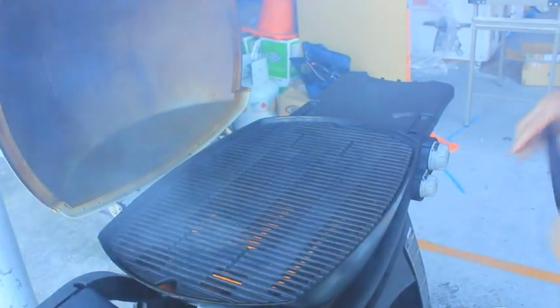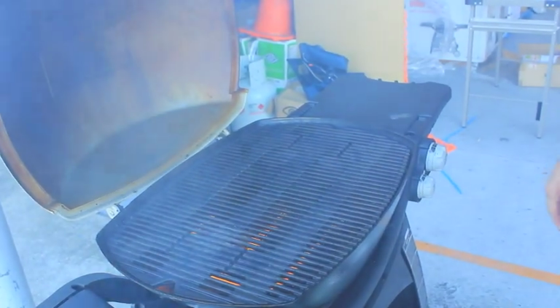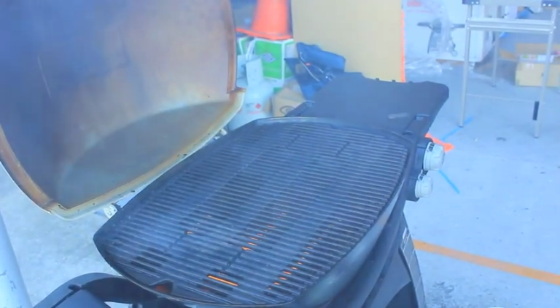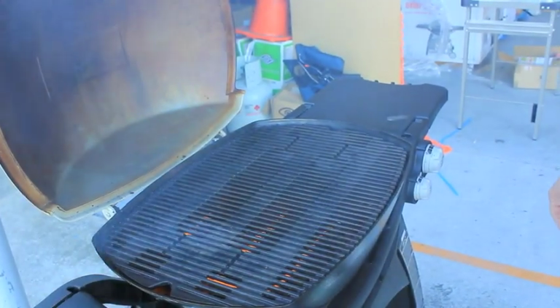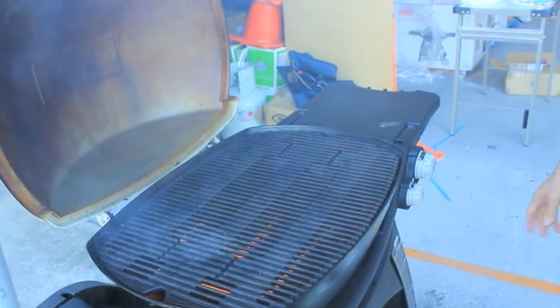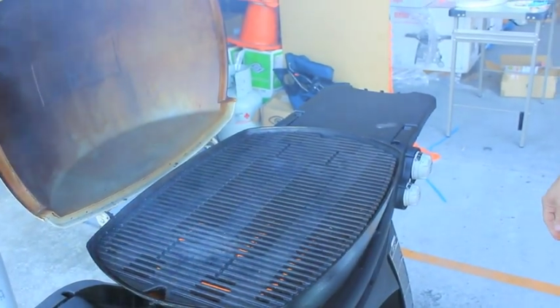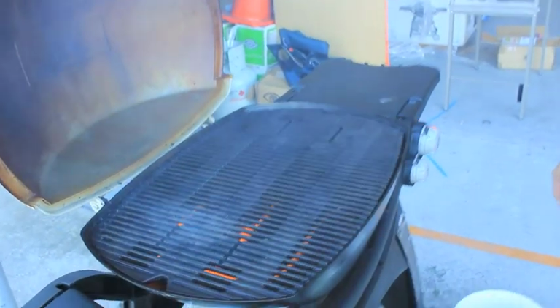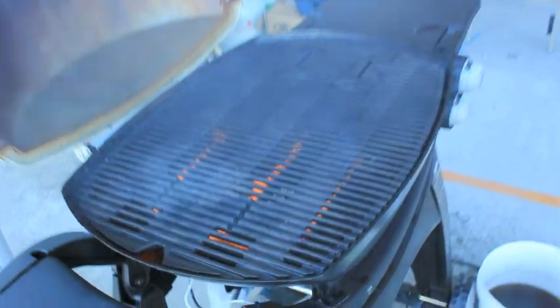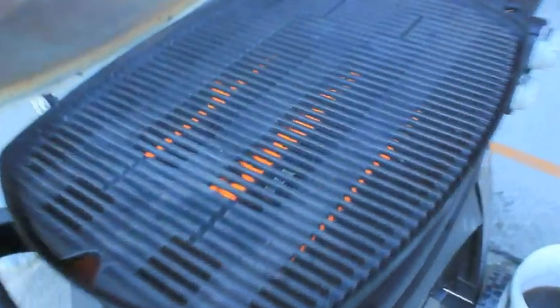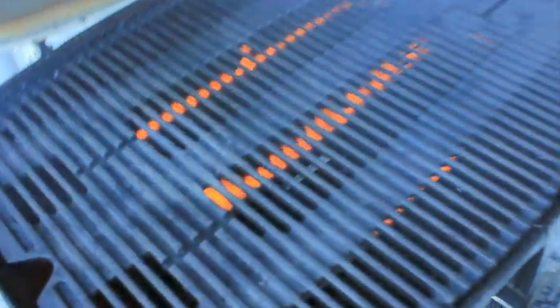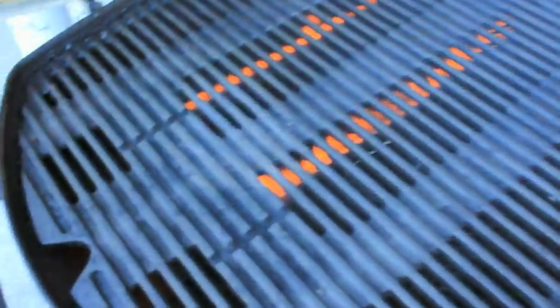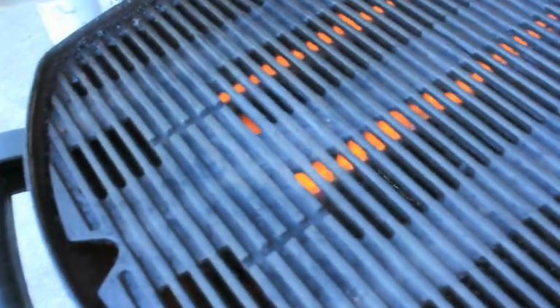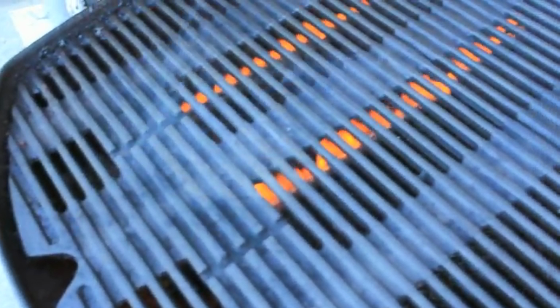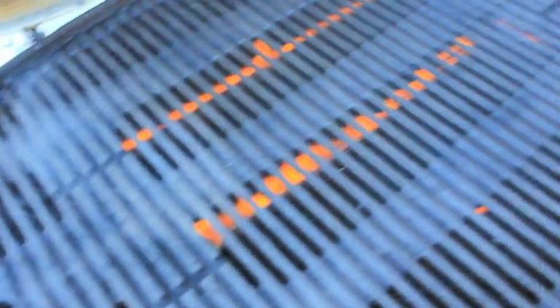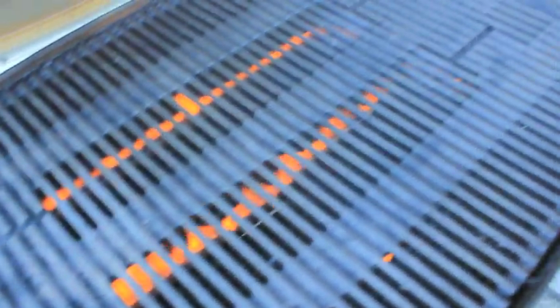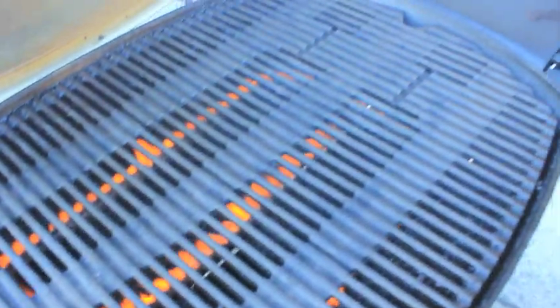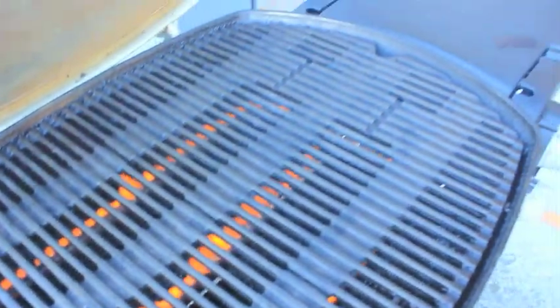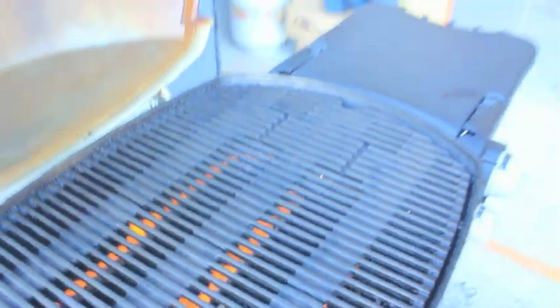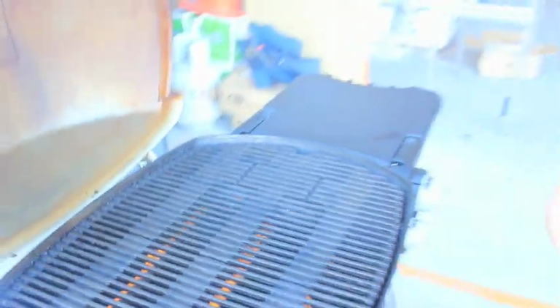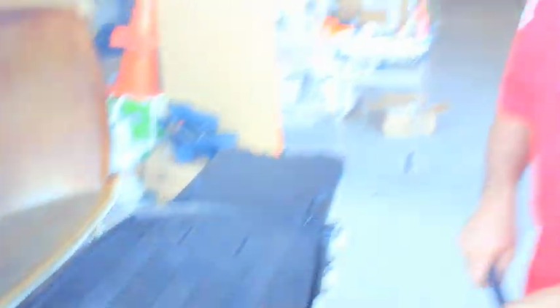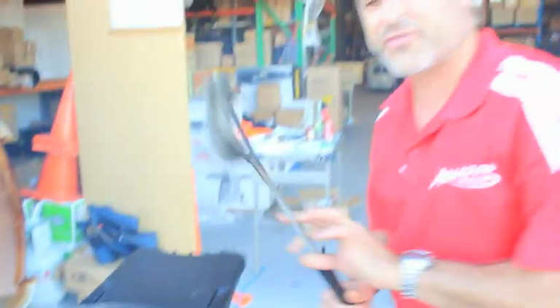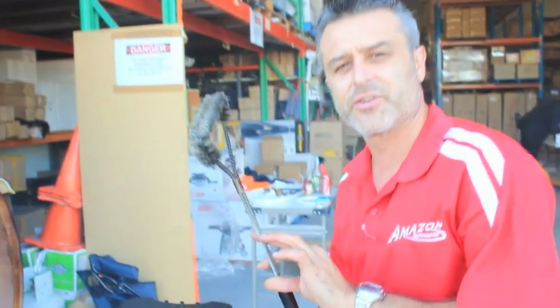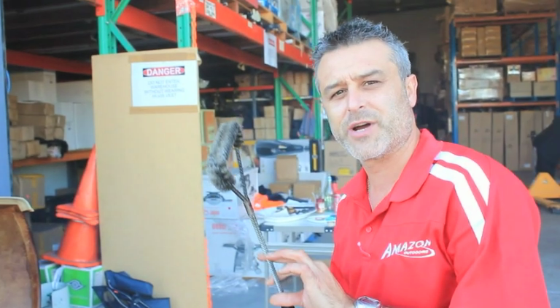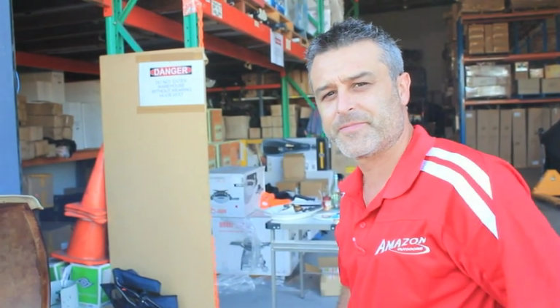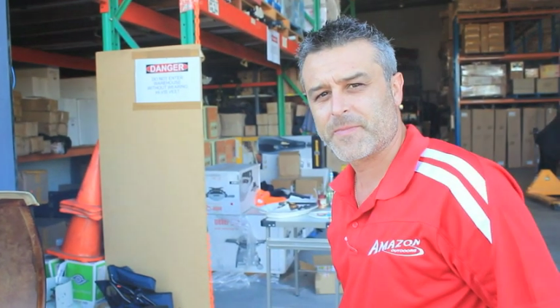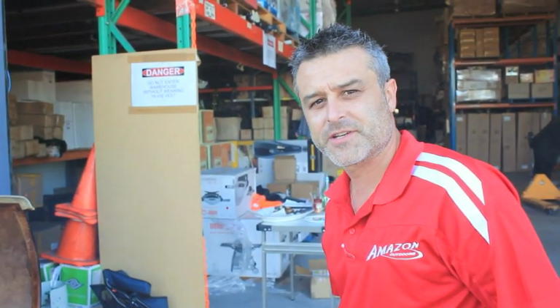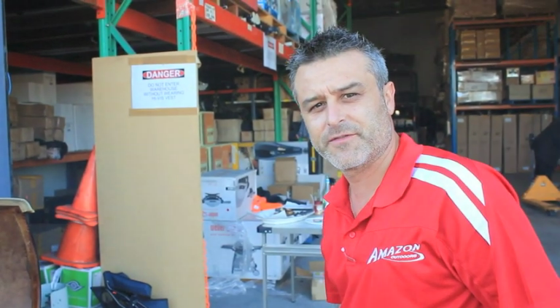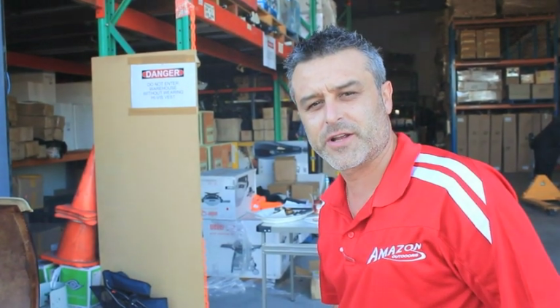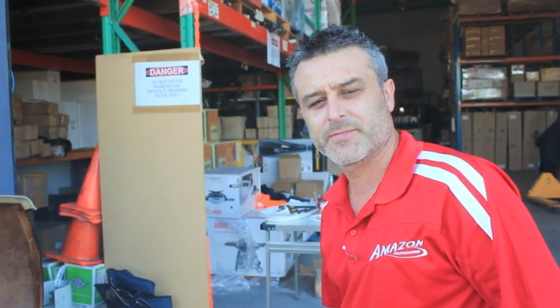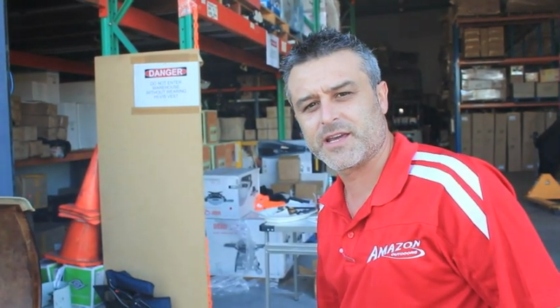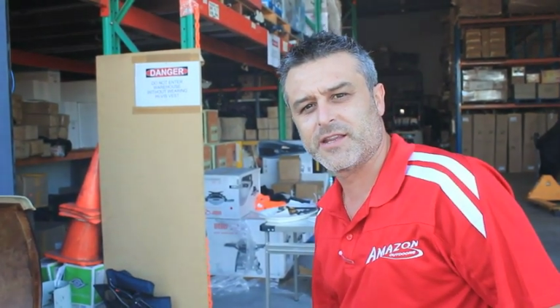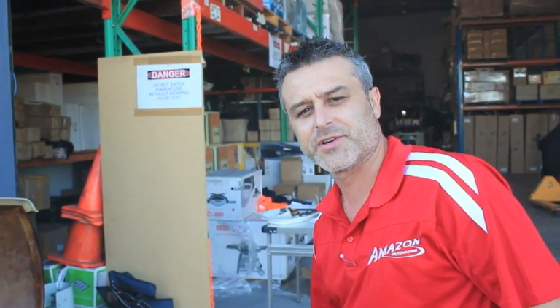There you have it — ready for next time. Just had to clean the Weber Q grill plate using the three-sided grill brush. Check the link for product specs and pricing.